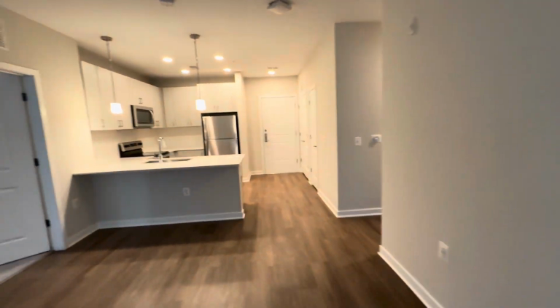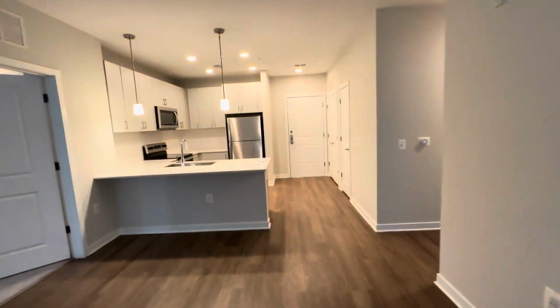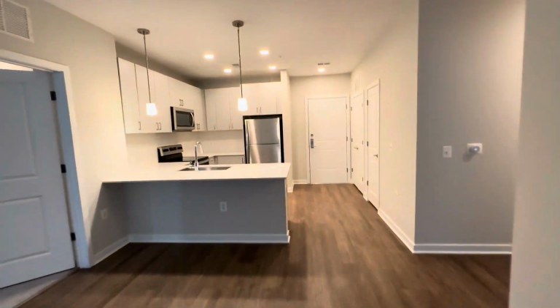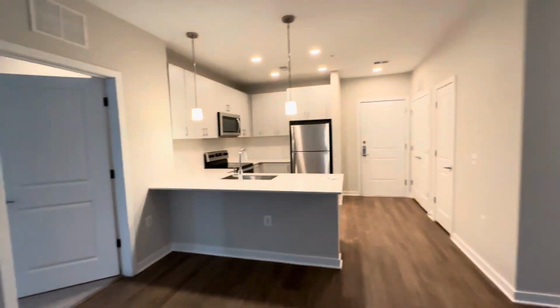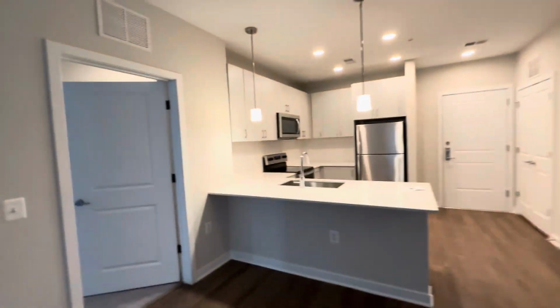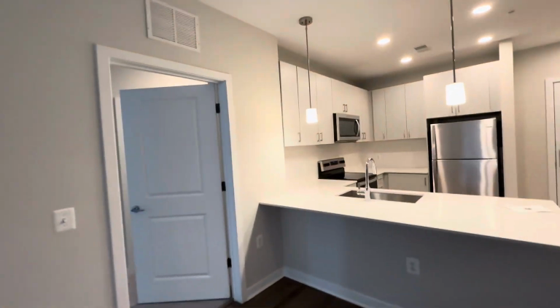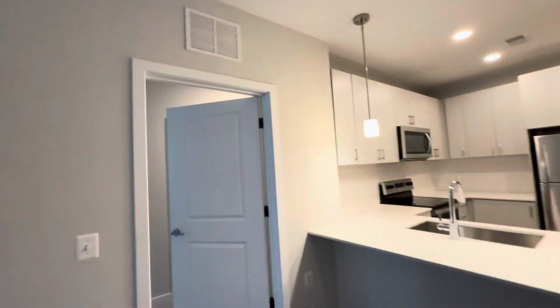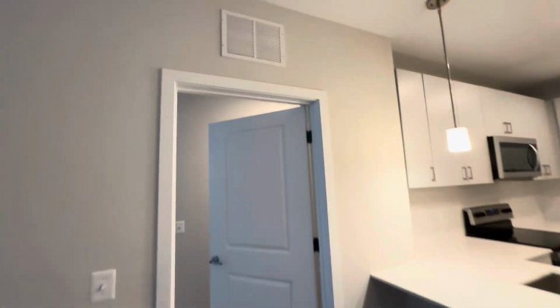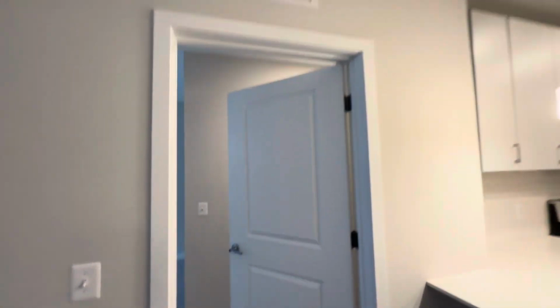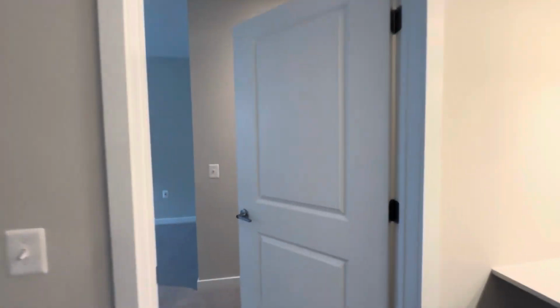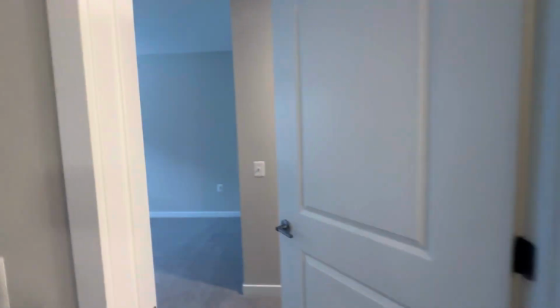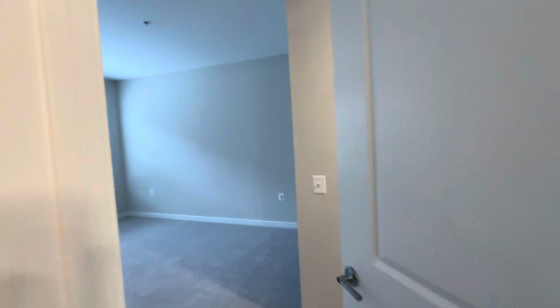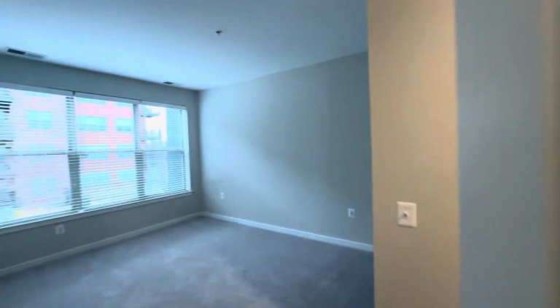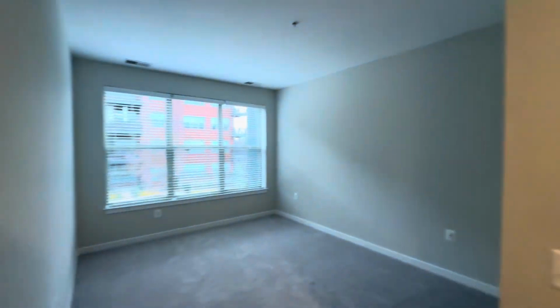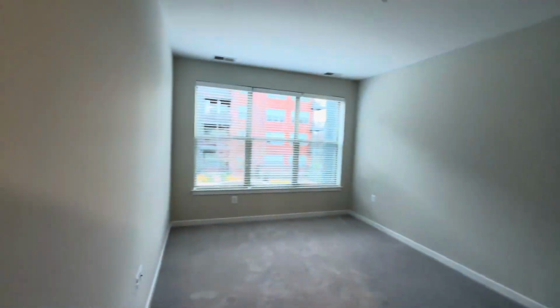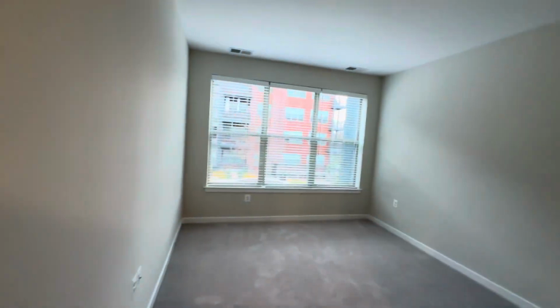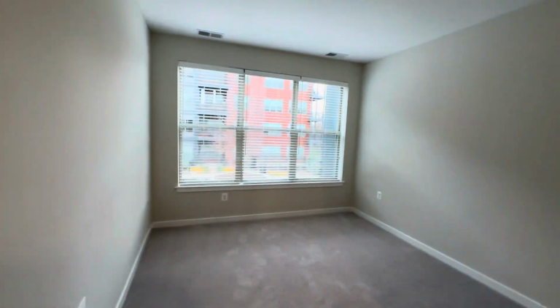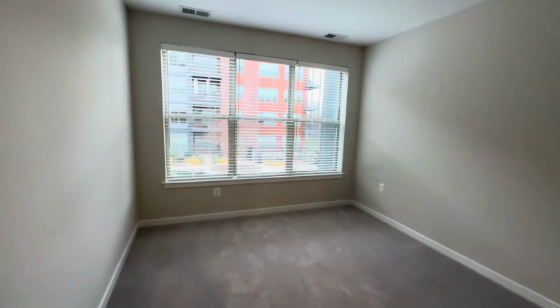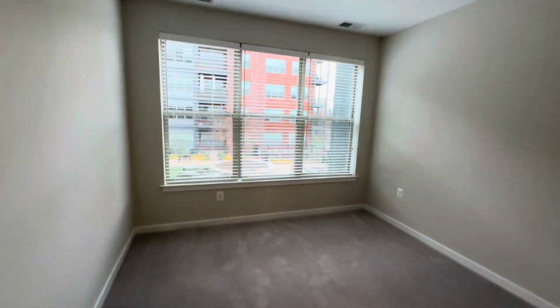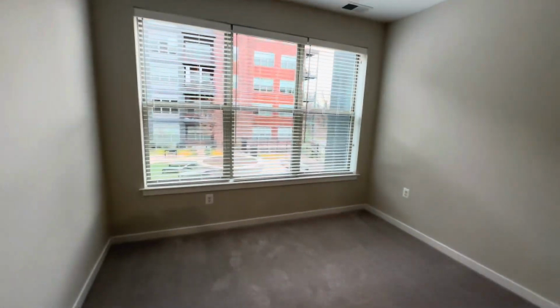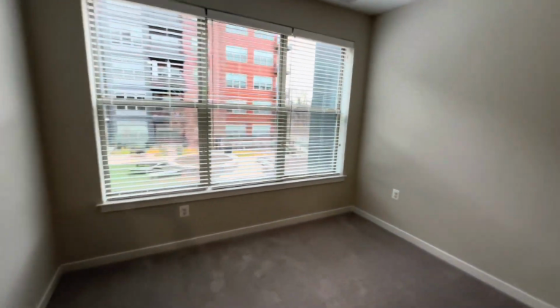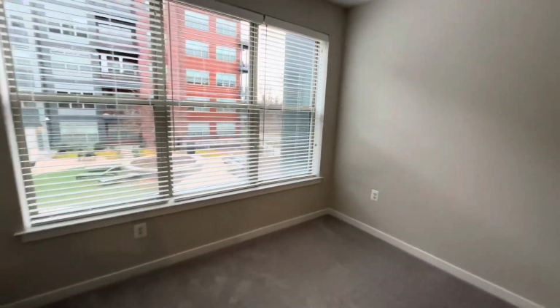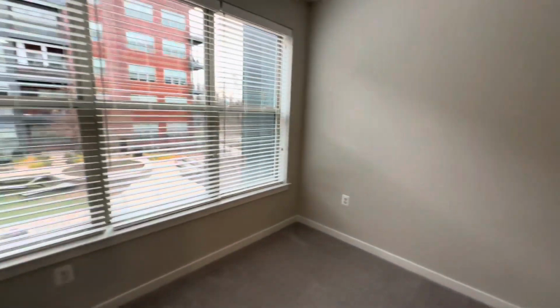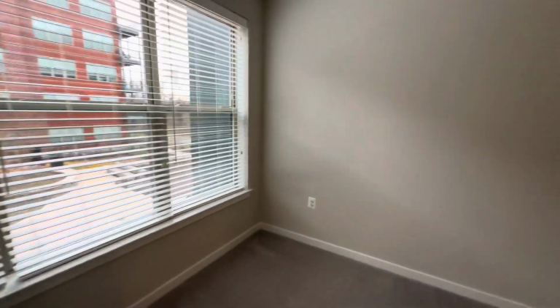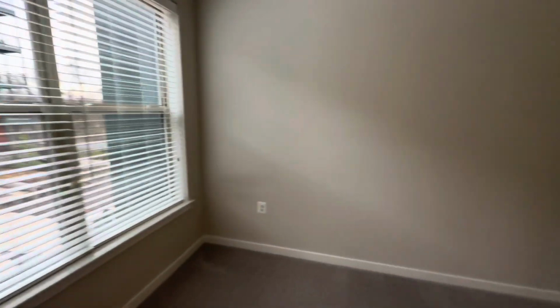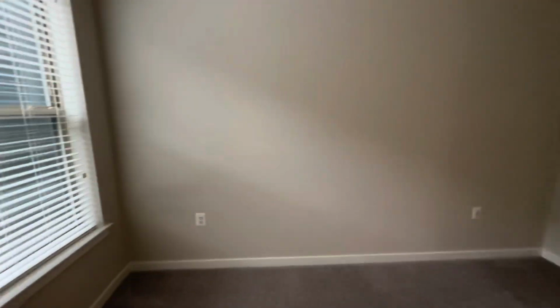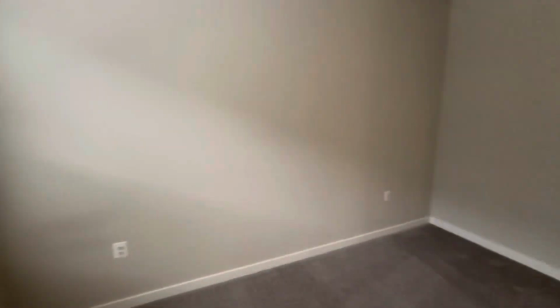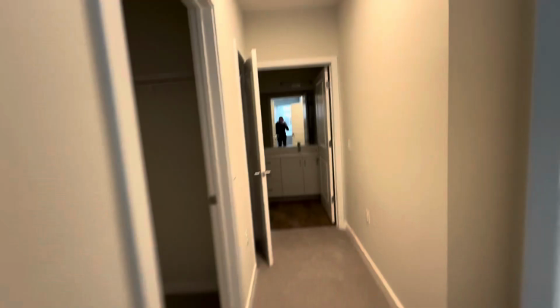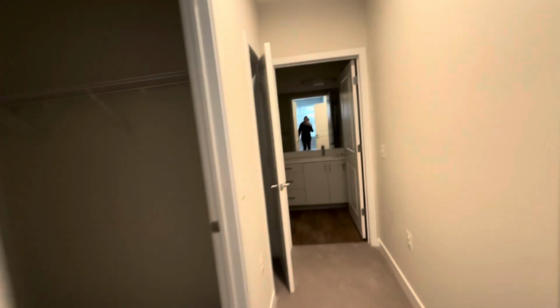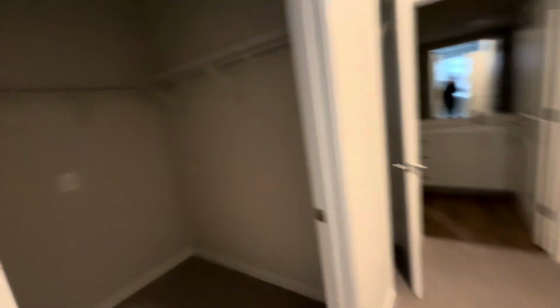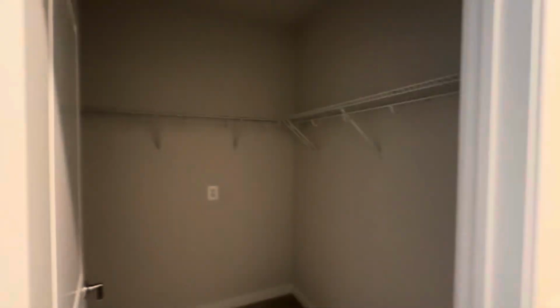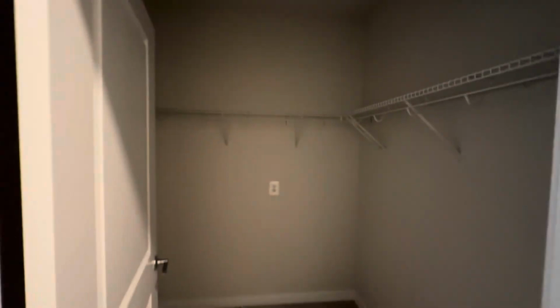This is the living room space. And then let's go into the master bedroom. This is the space here.